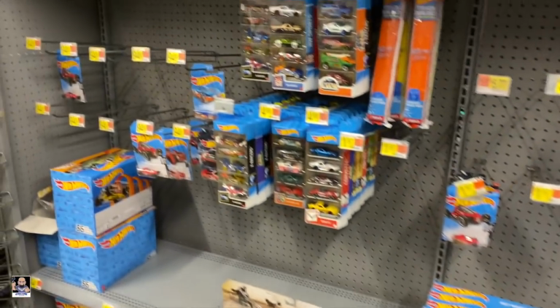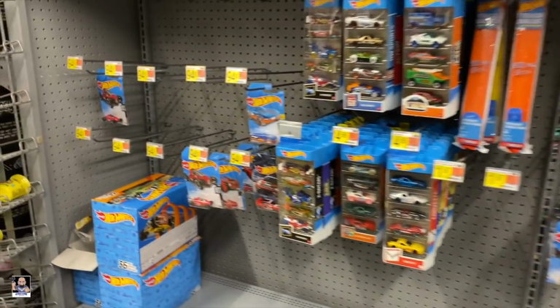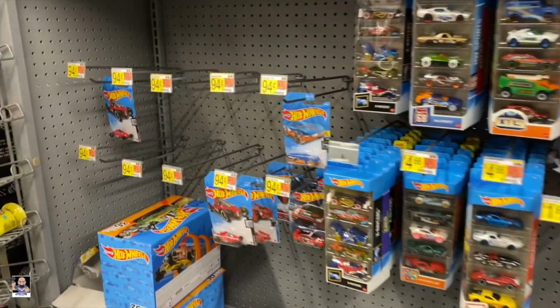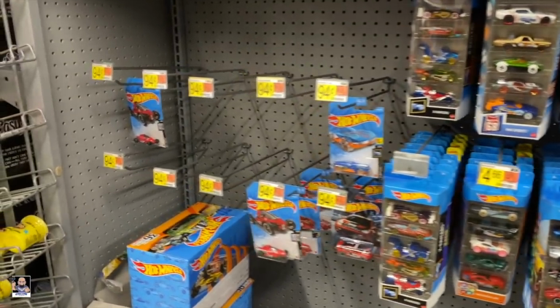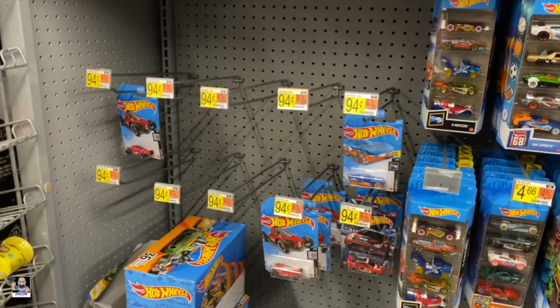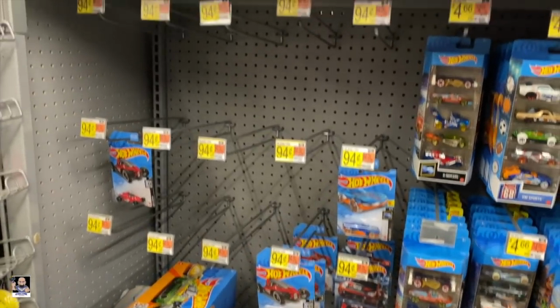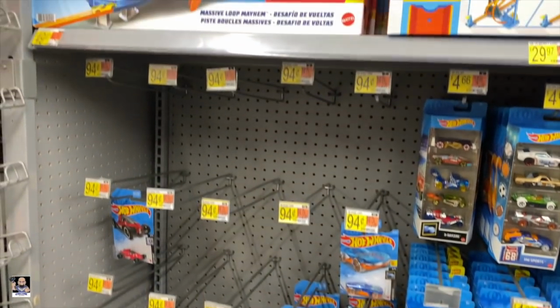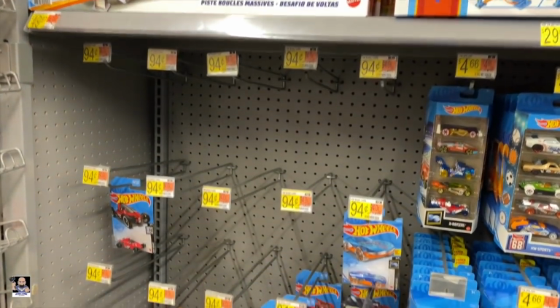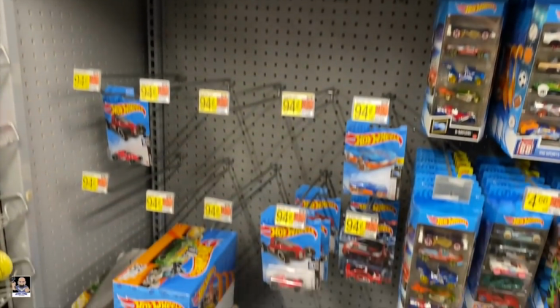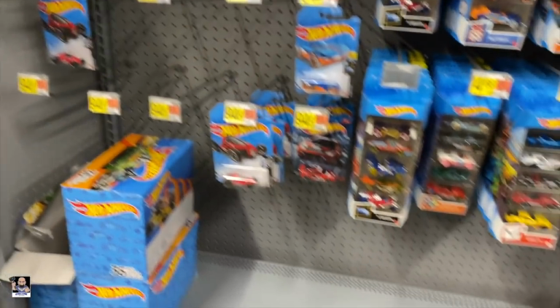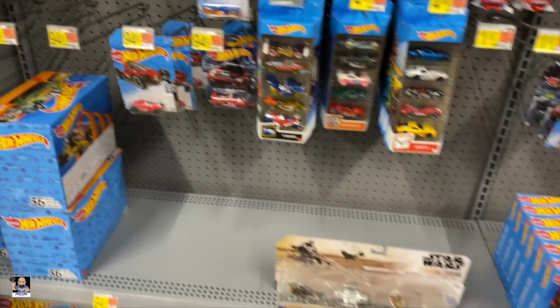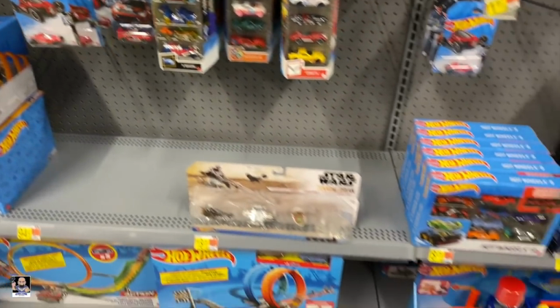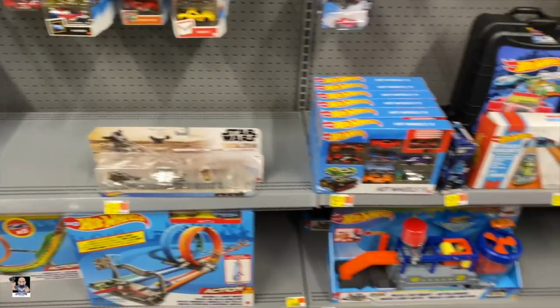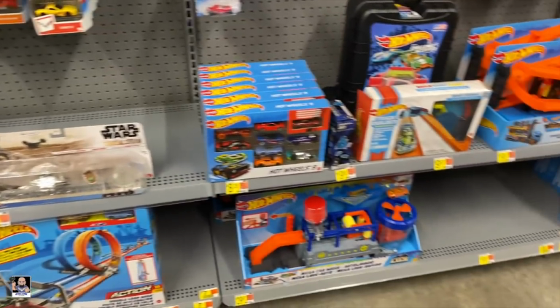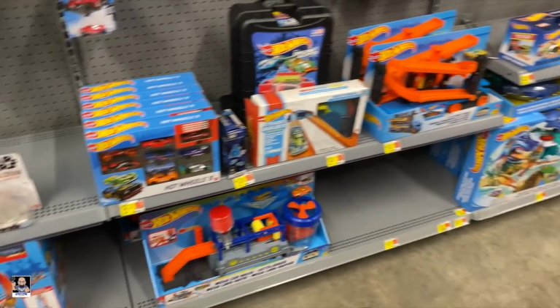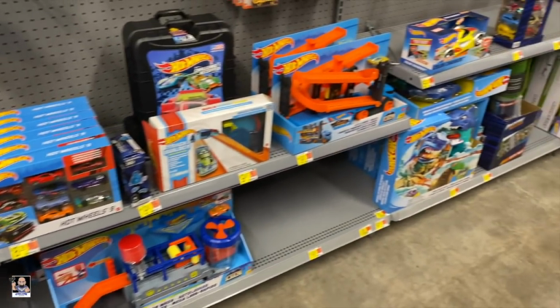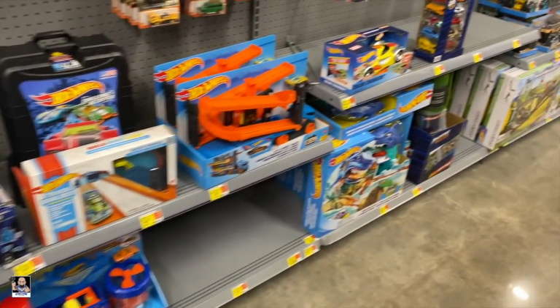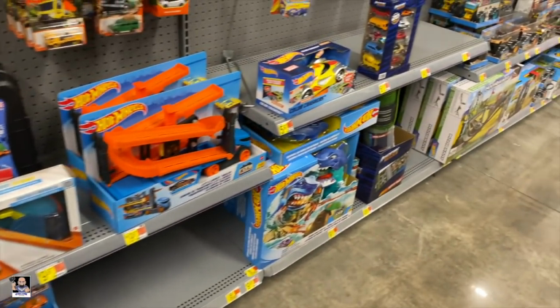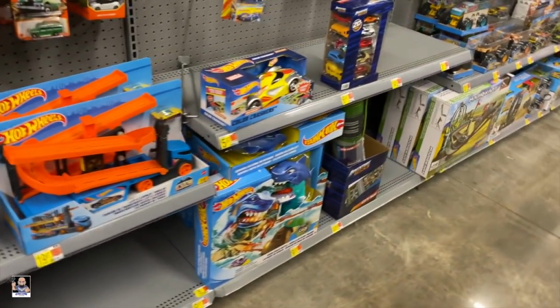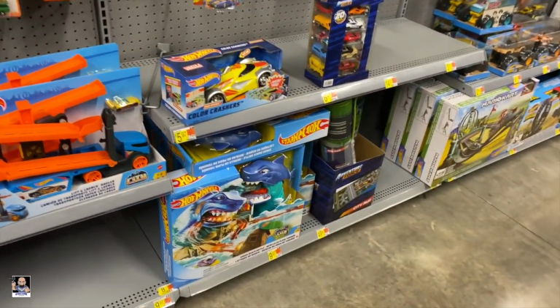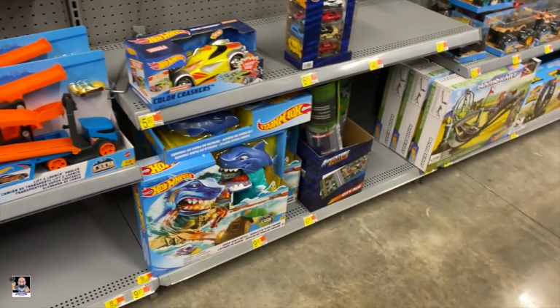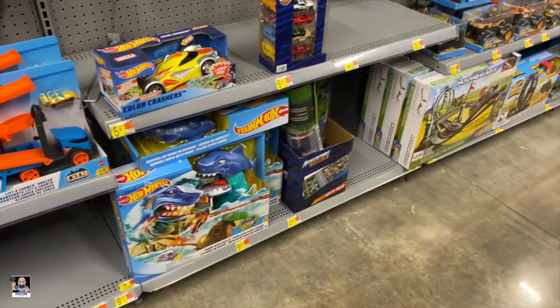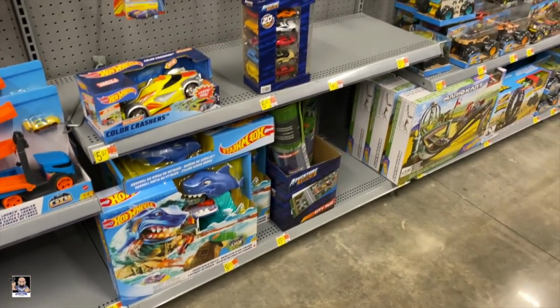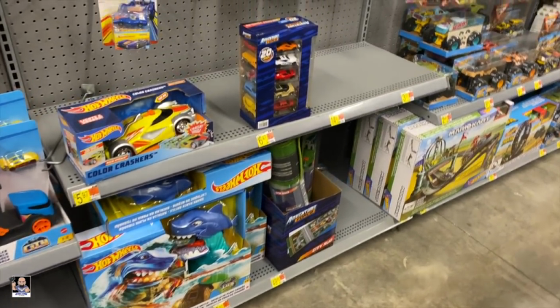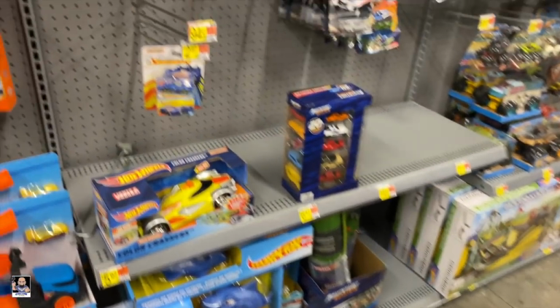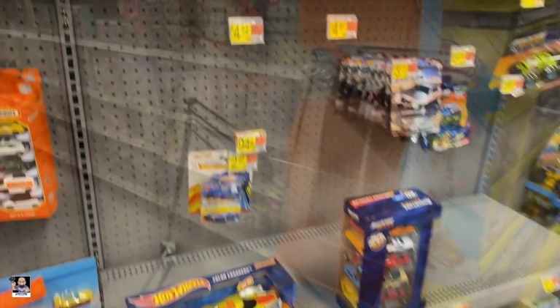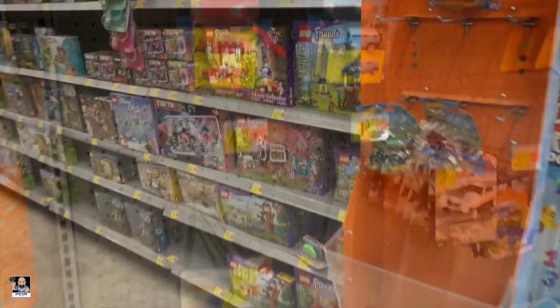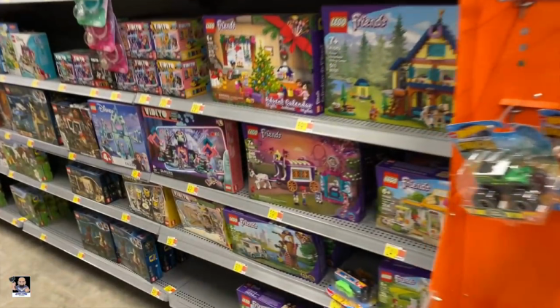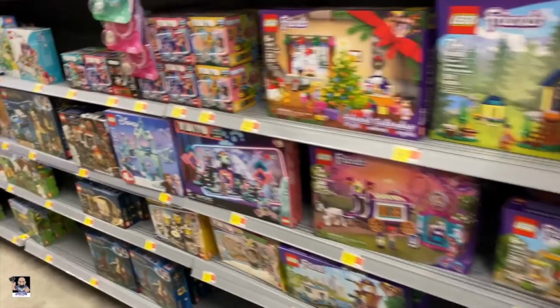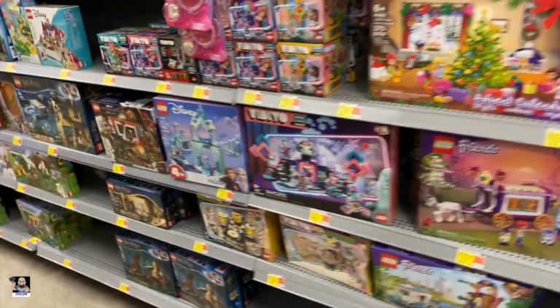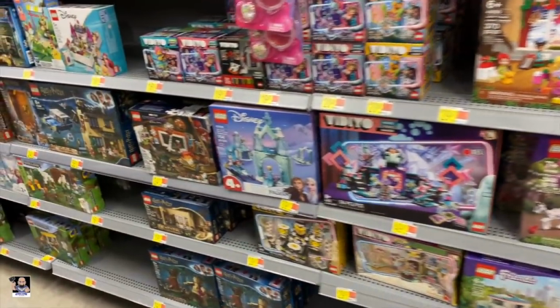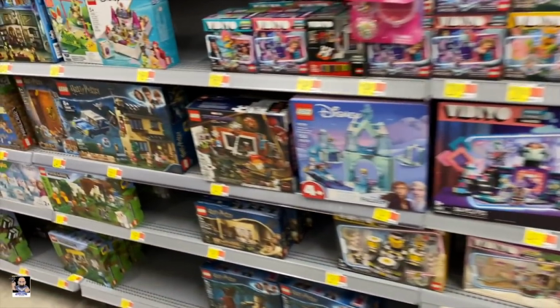Hot Wheels. I think it's time to keep looking. We gotta check out some Lego.